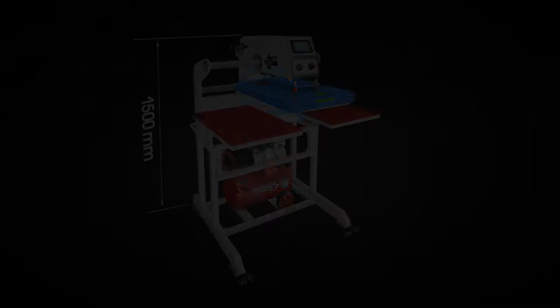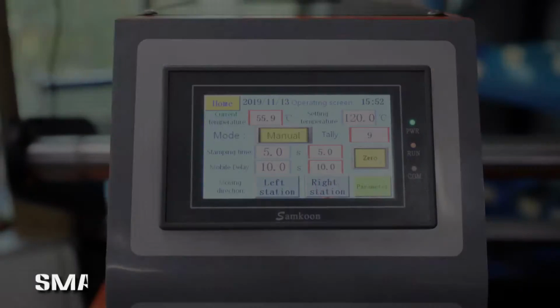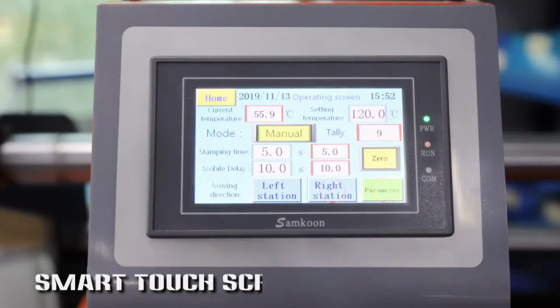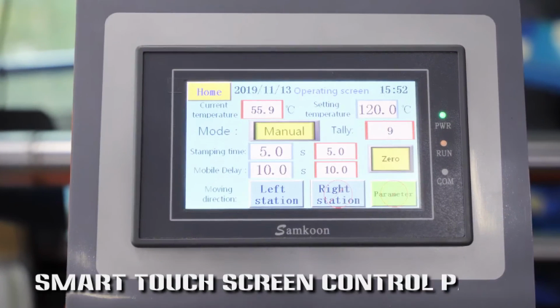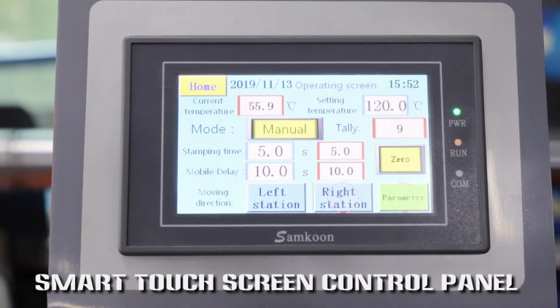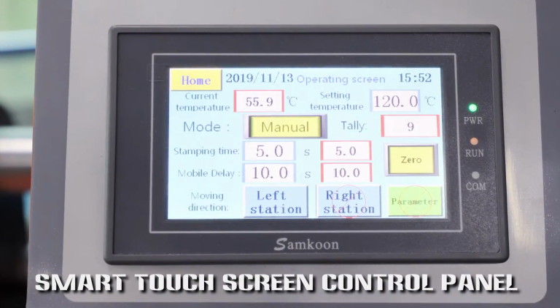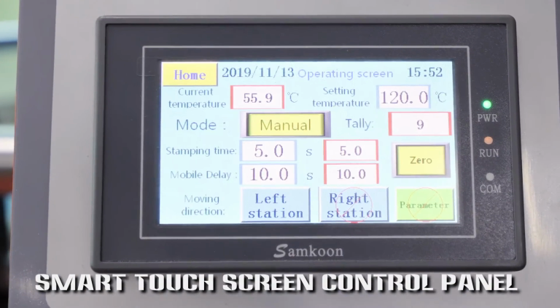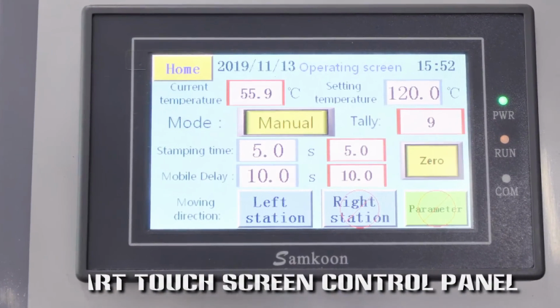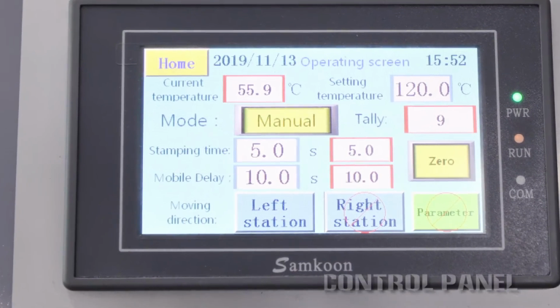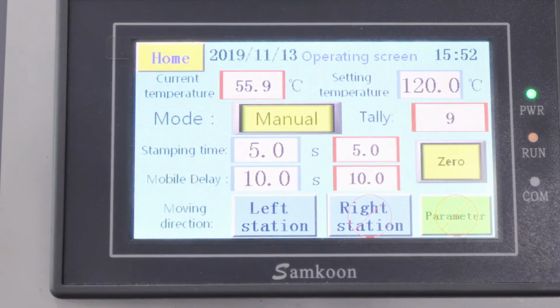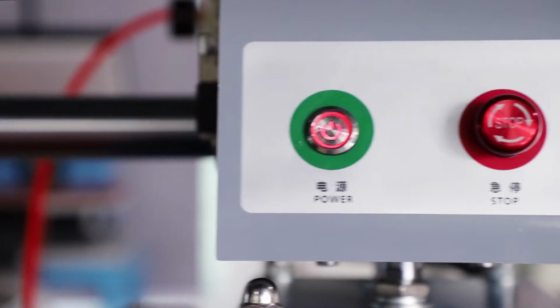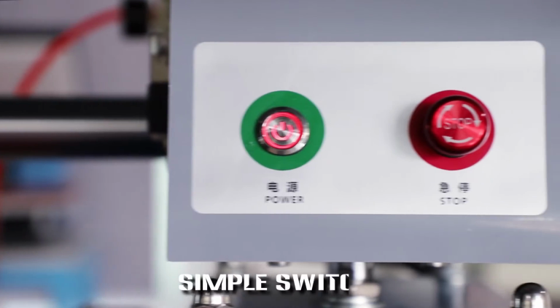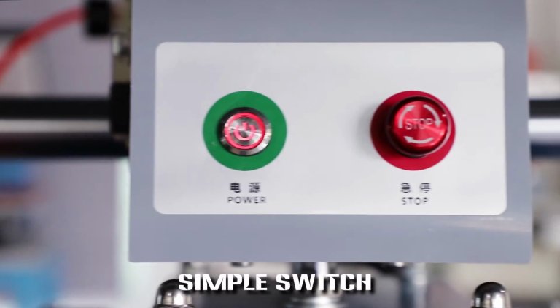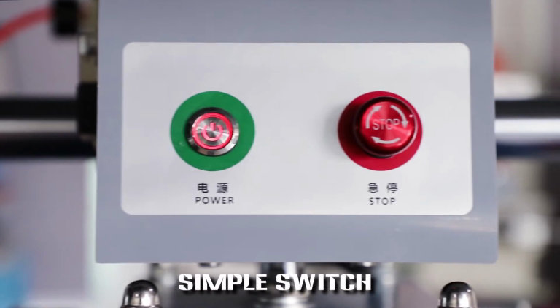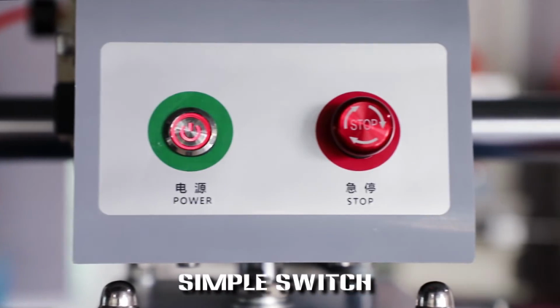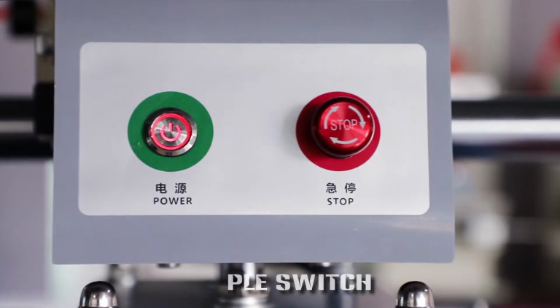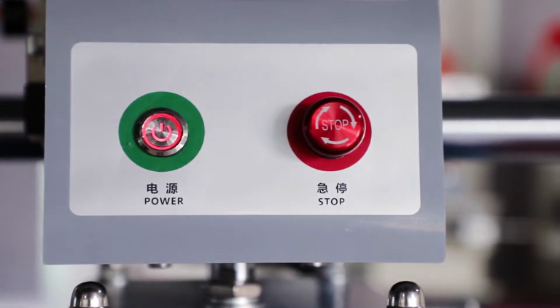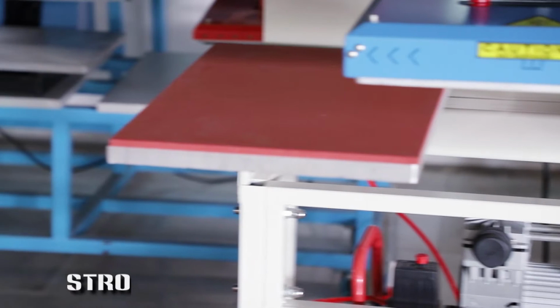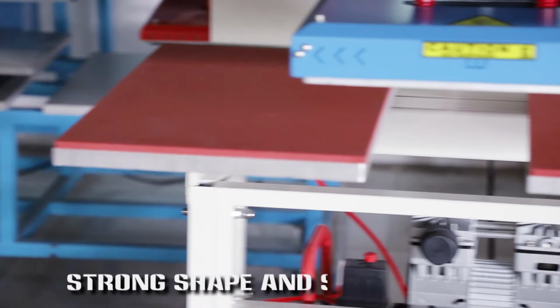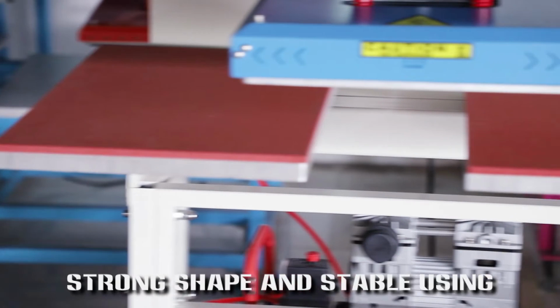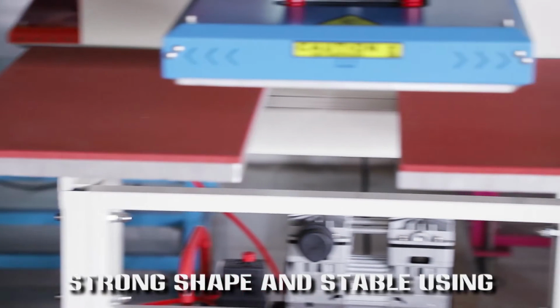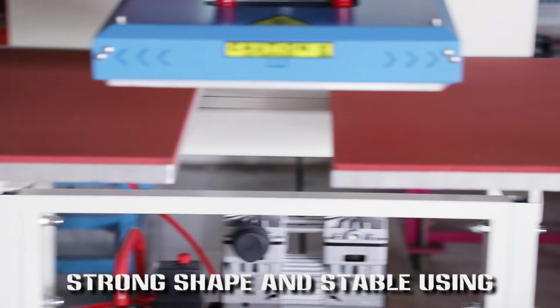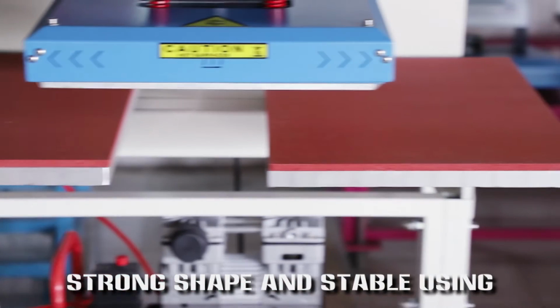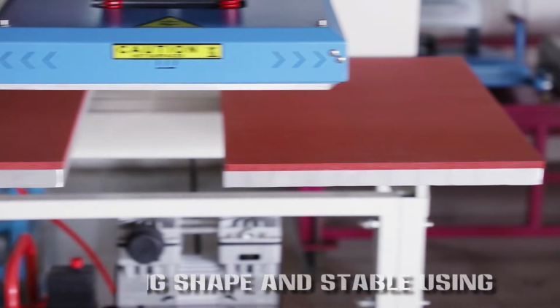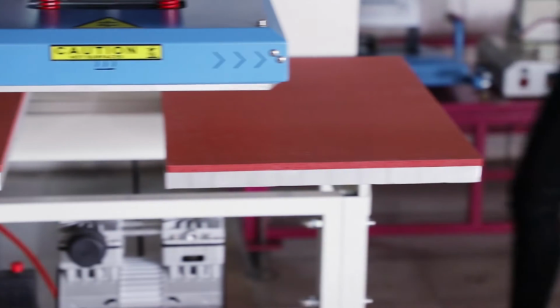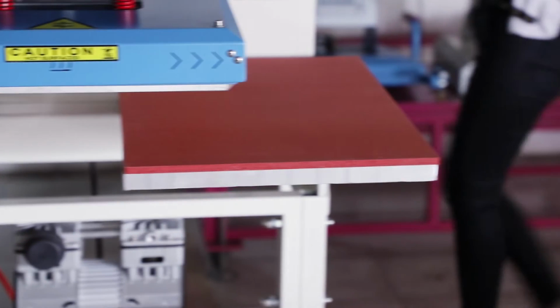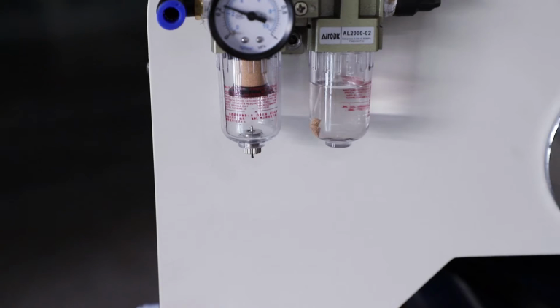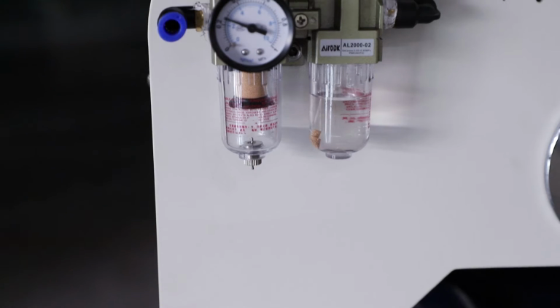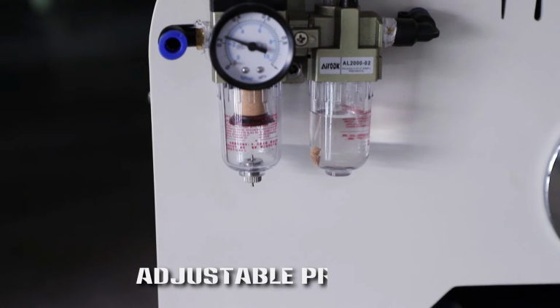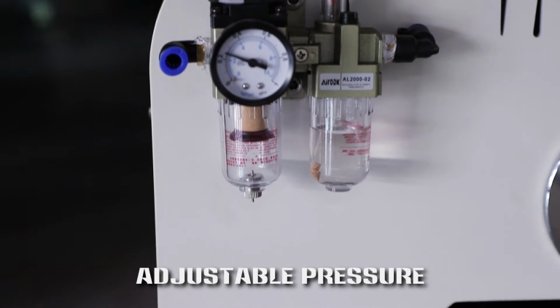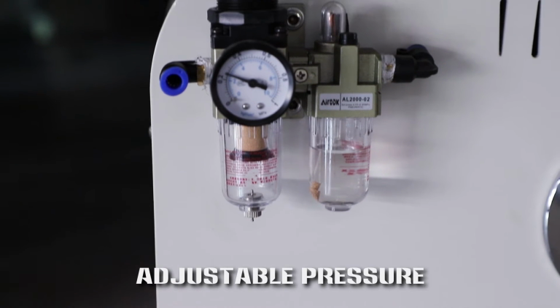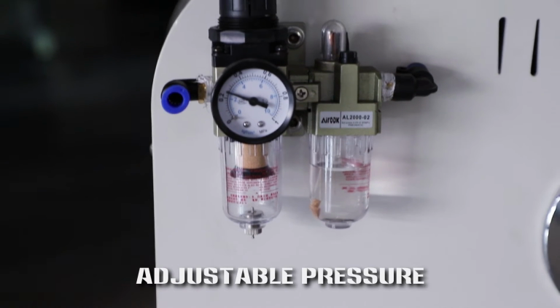Smart touch screen control panel, simple switch, strong shape and stable using. Adjustable pressure.